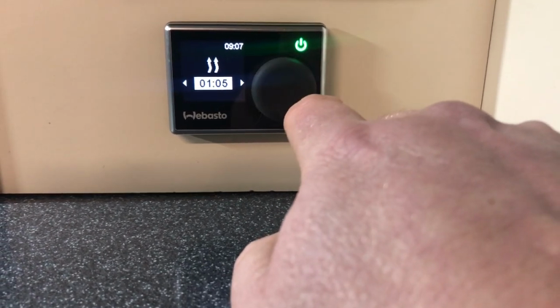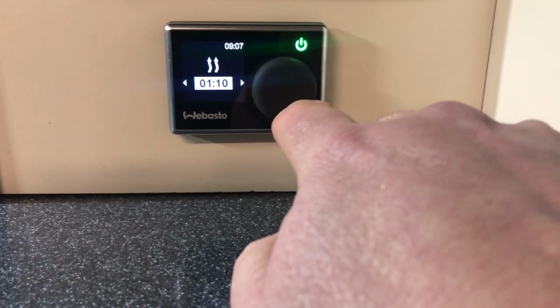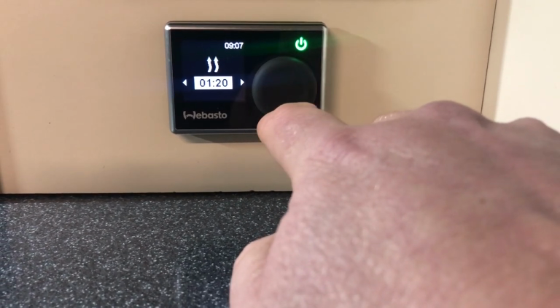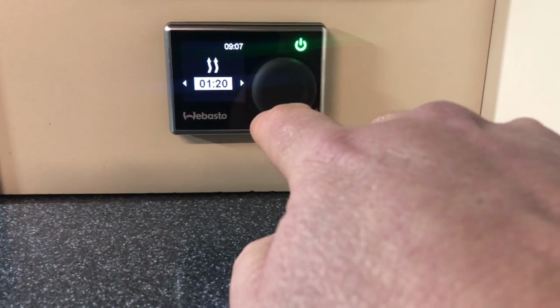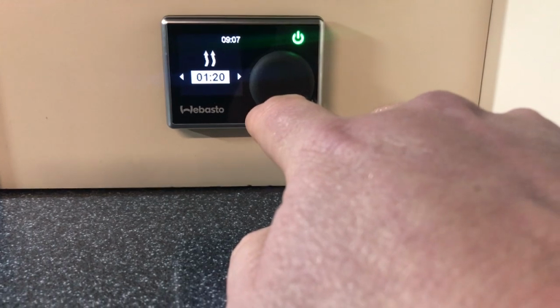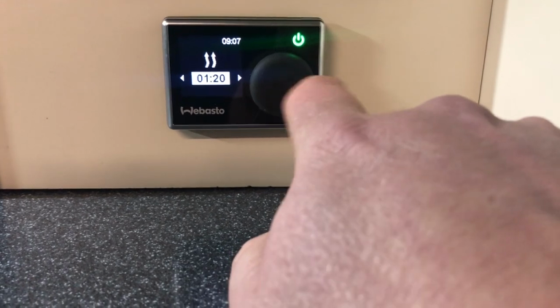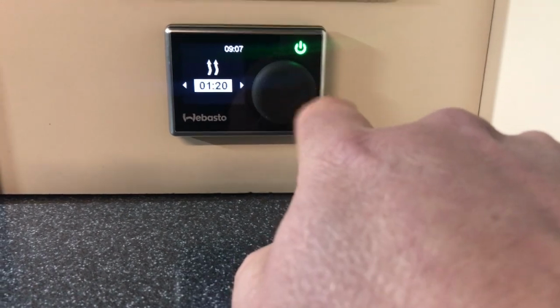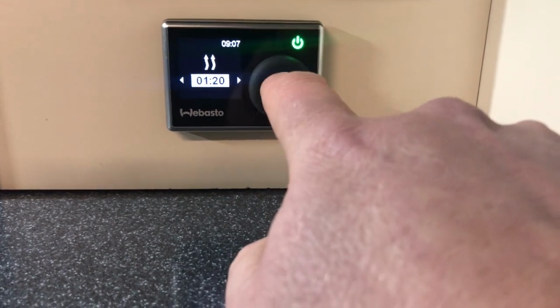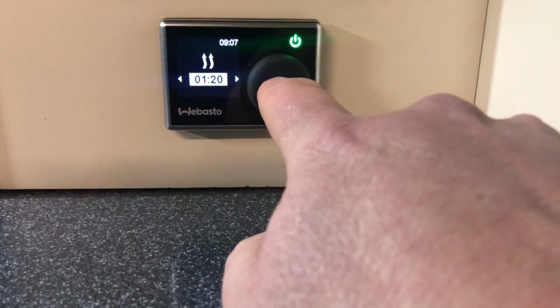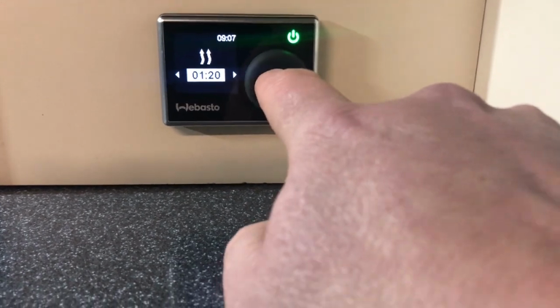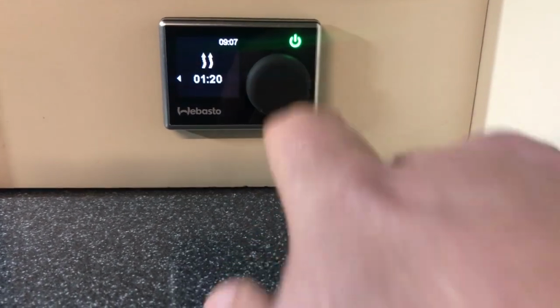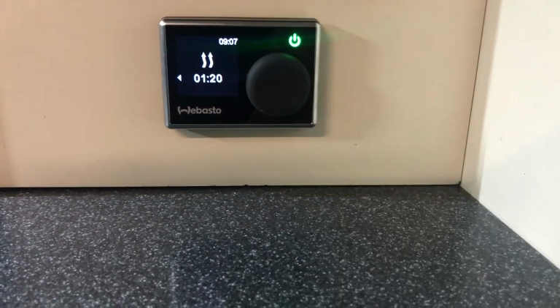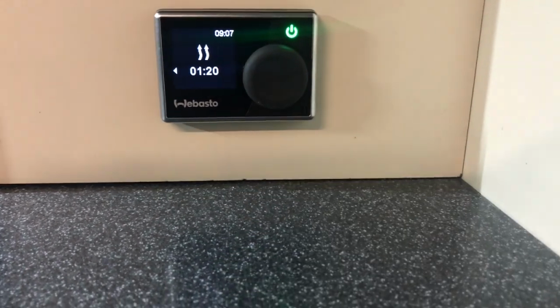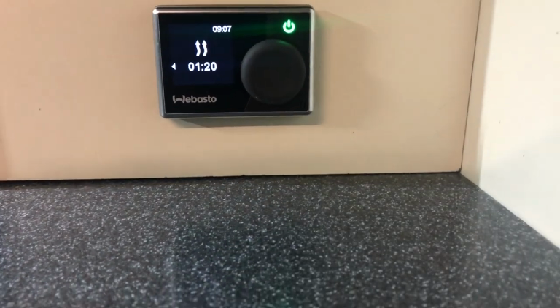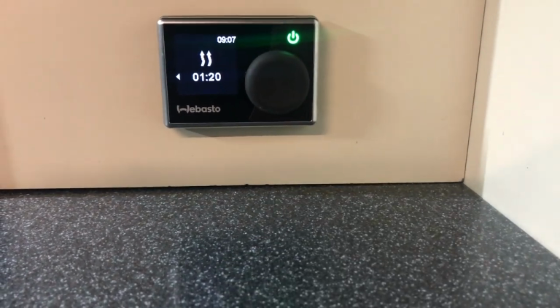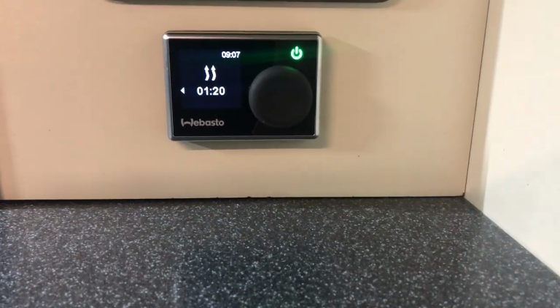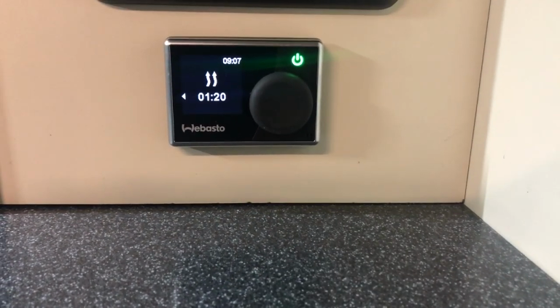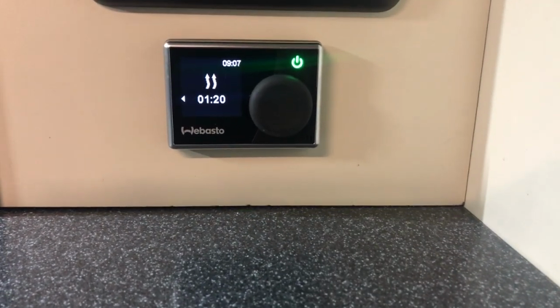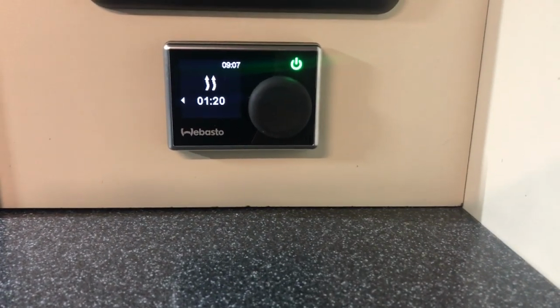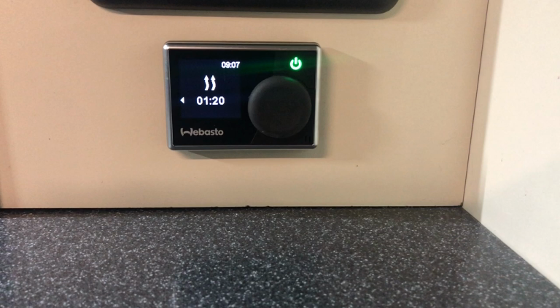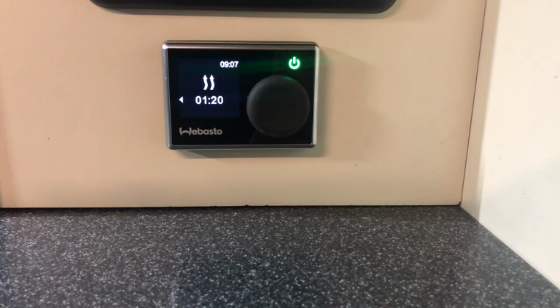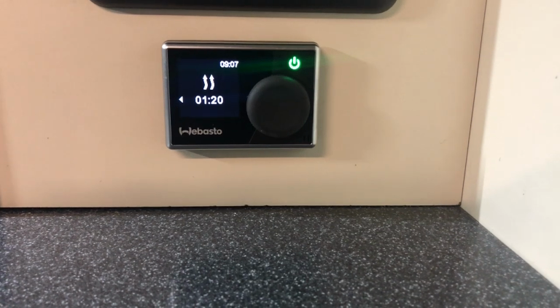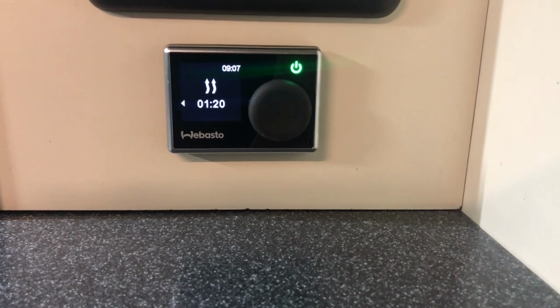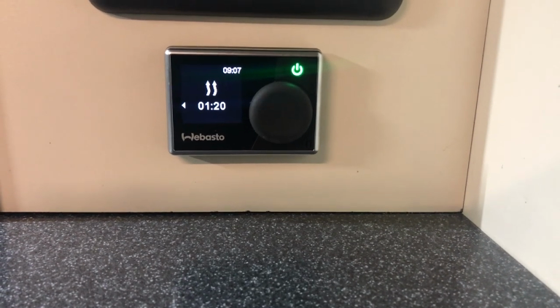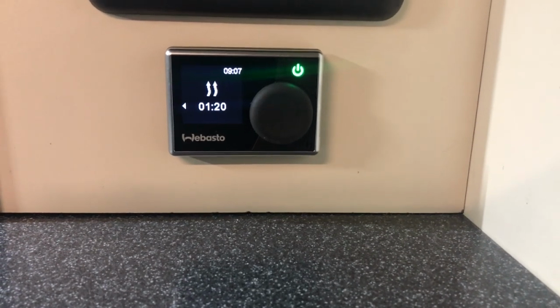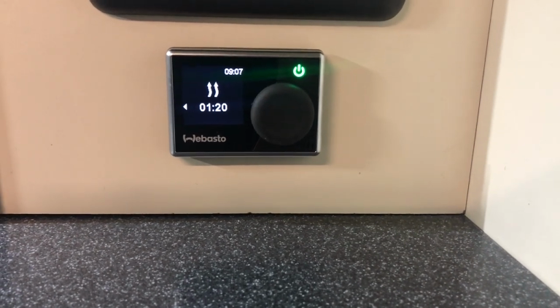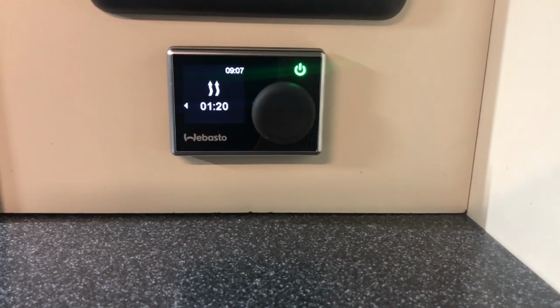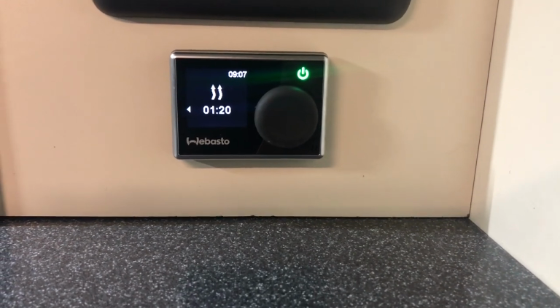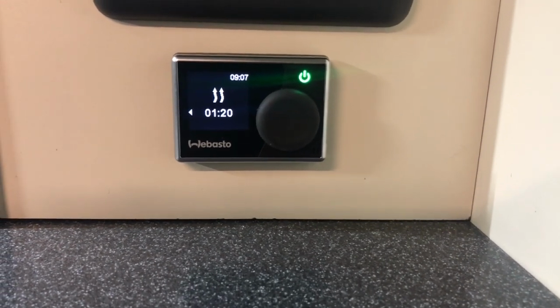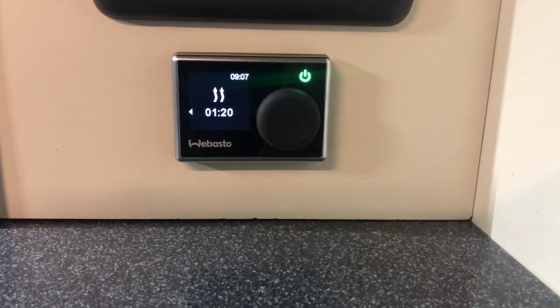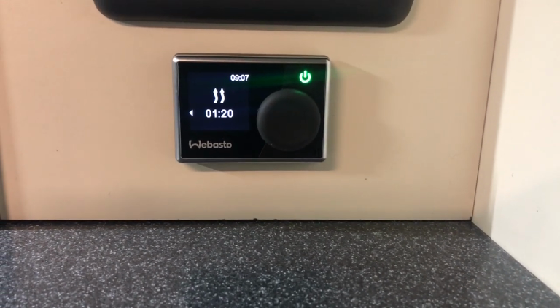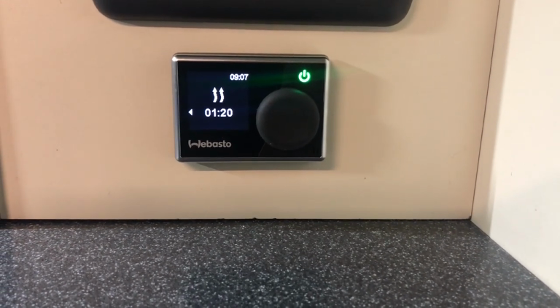So if you were going to bed and wanted it to turn off in an hour and 20 minutes, select an hour and 20 and press the big button. That will then operate until an hour and 20 minutes has passed and it will shut down.